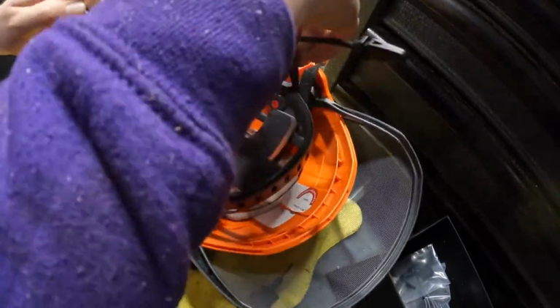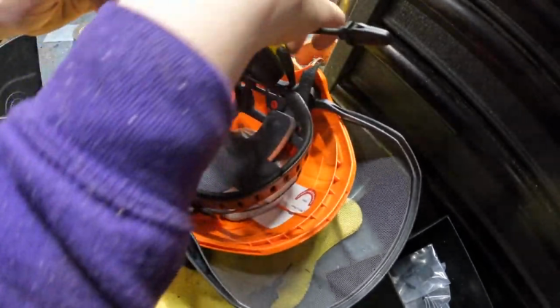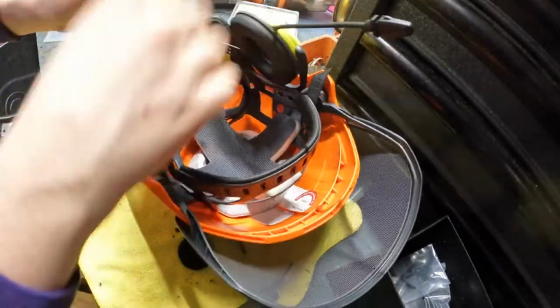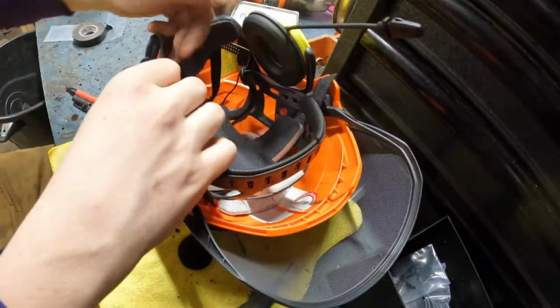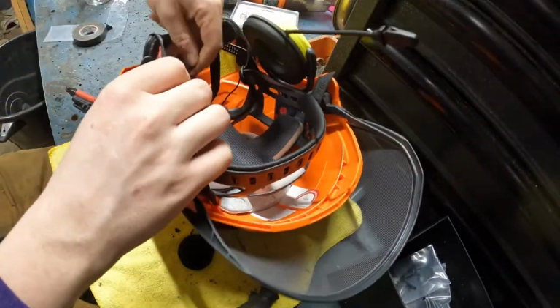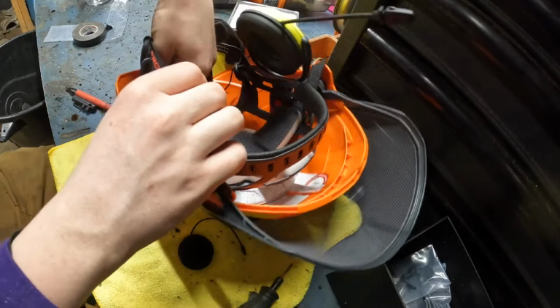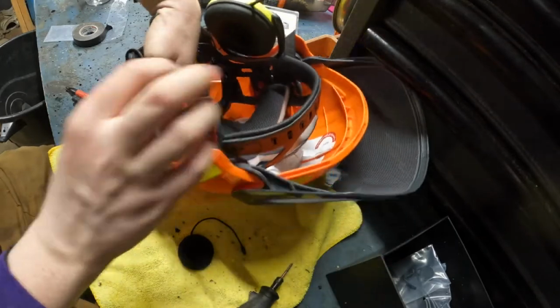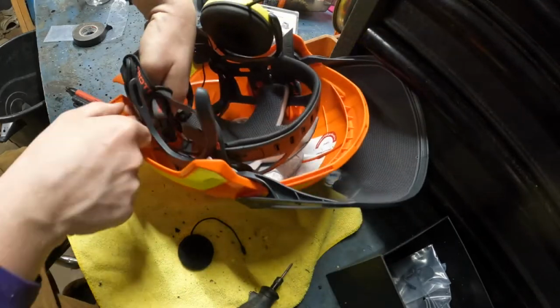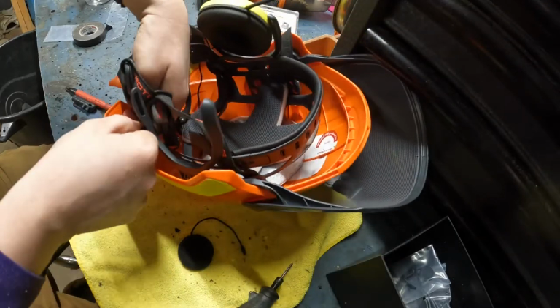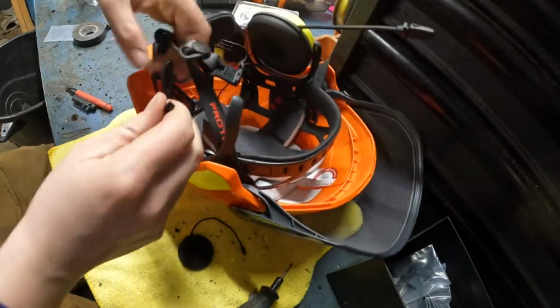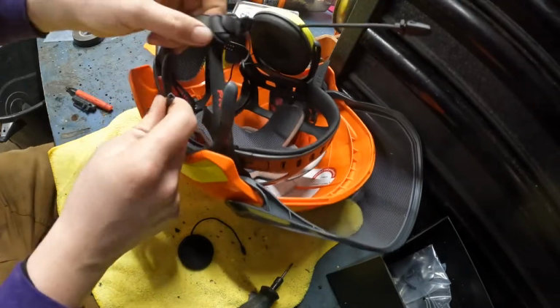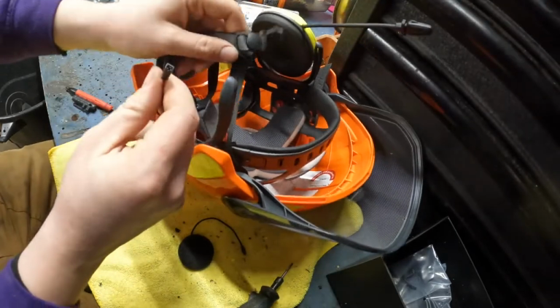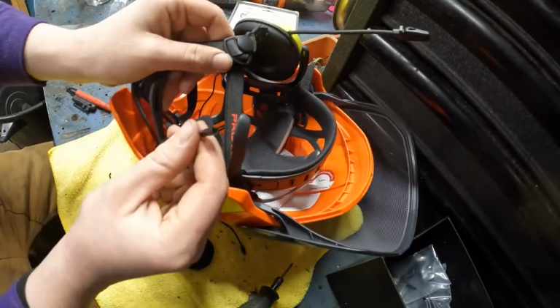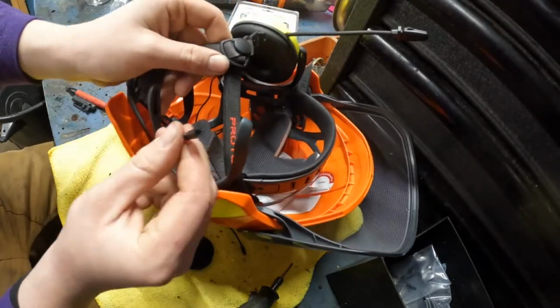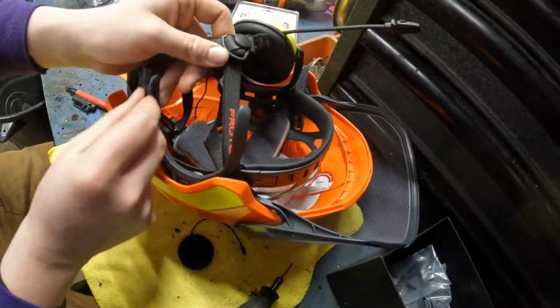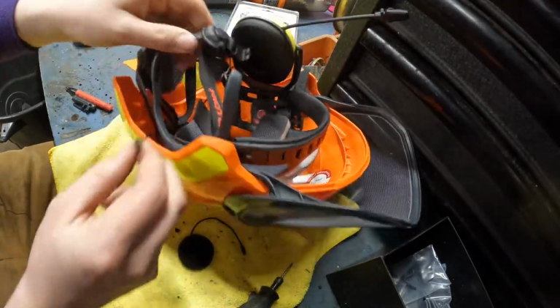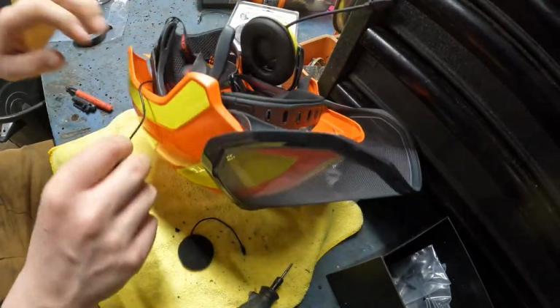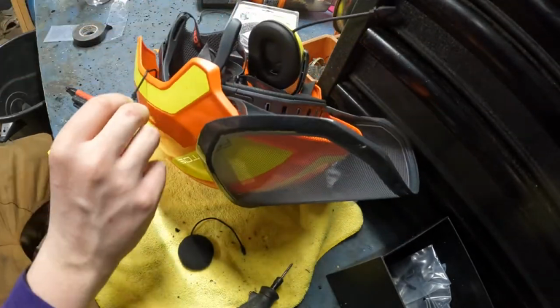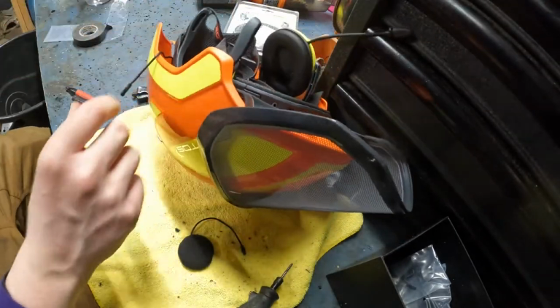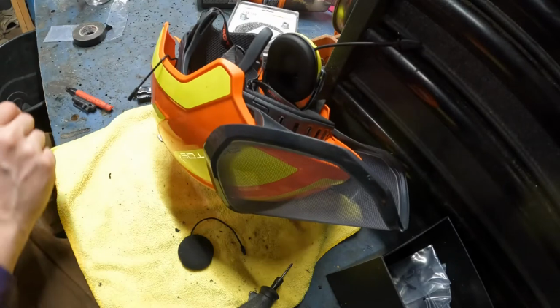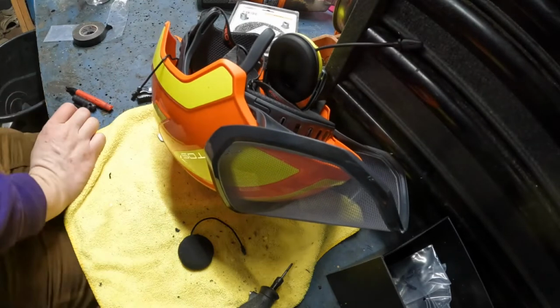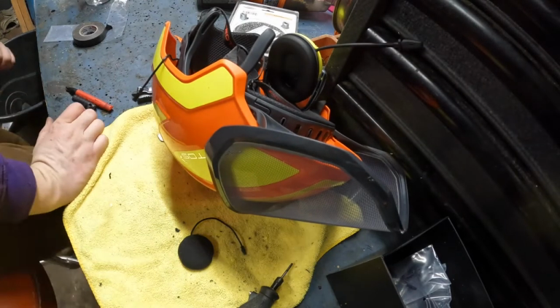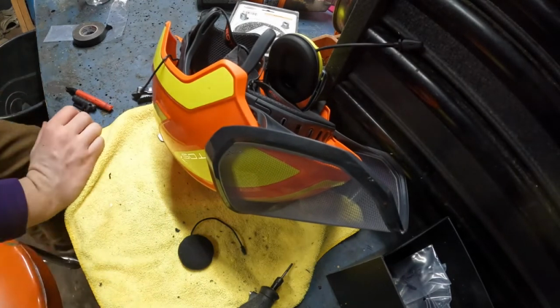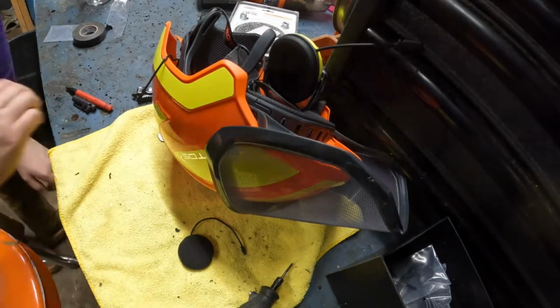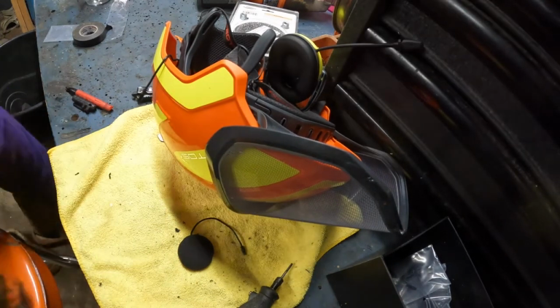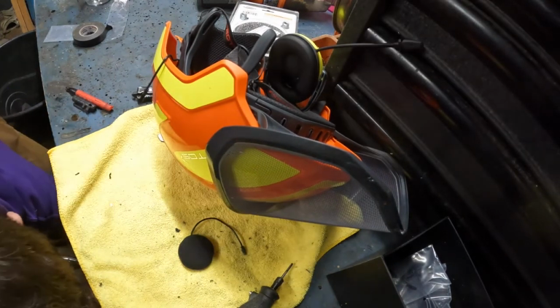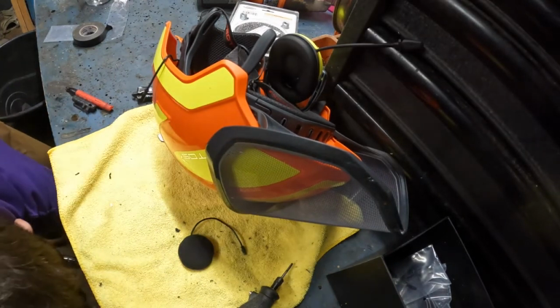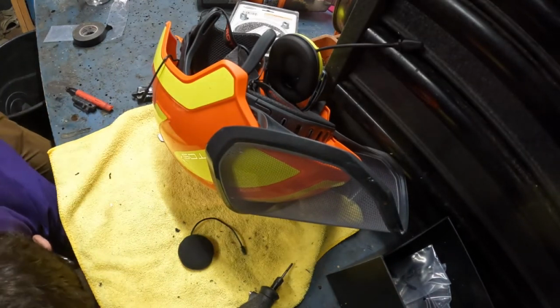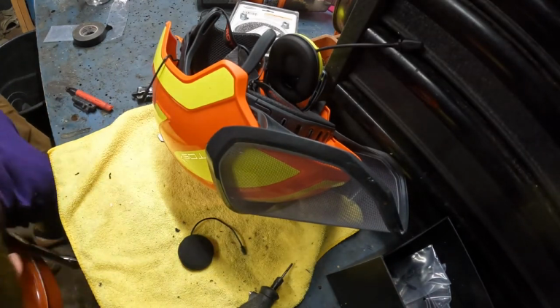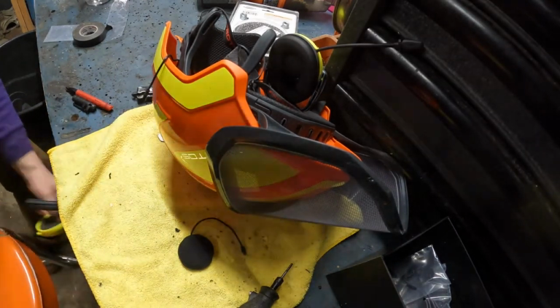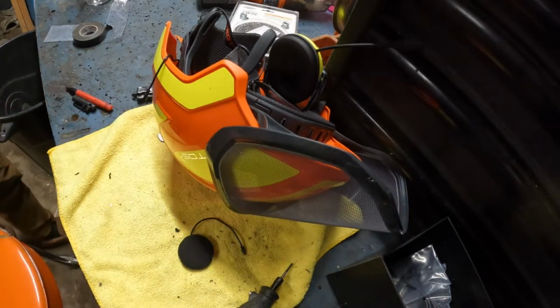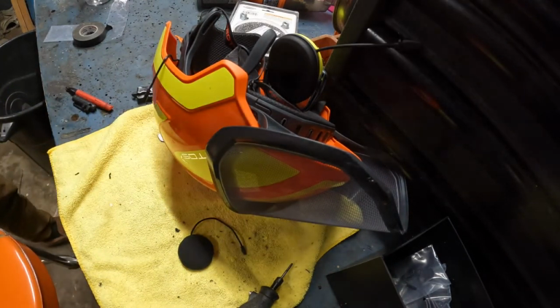Feed it through again. Now this is your next speaker wire for your other muff — that is now probably filled with metal shavings for the new guy.